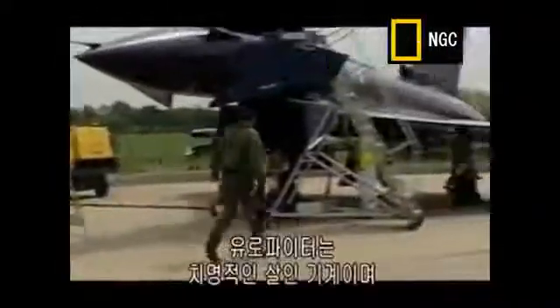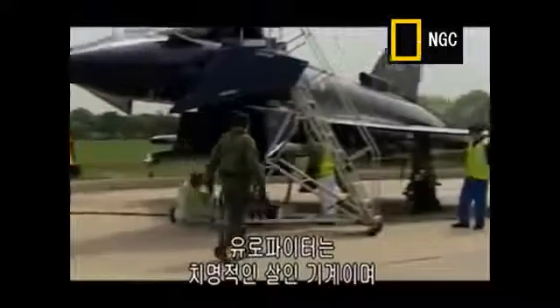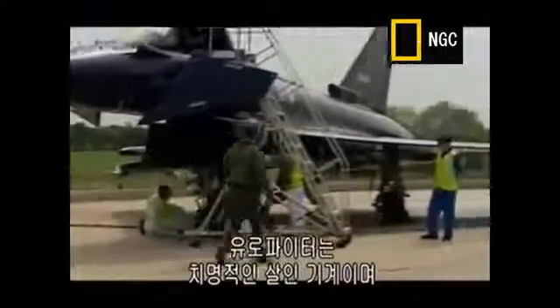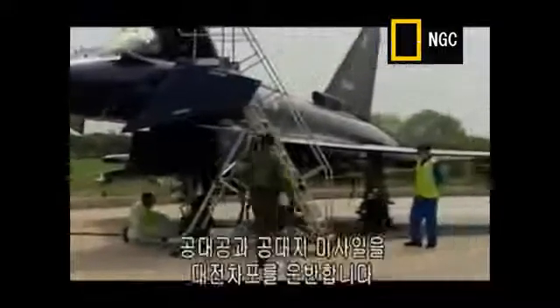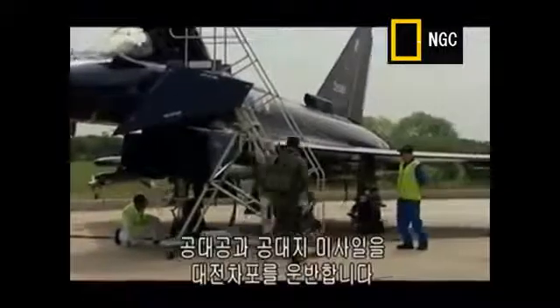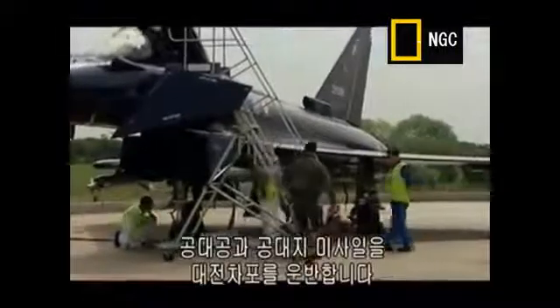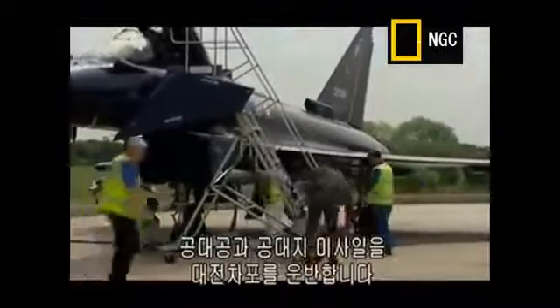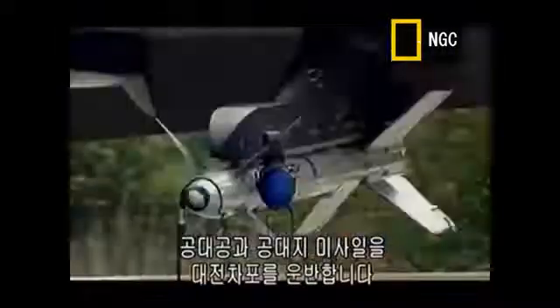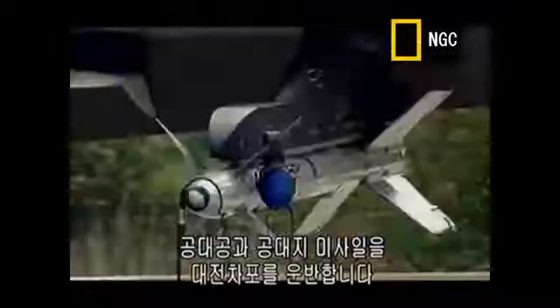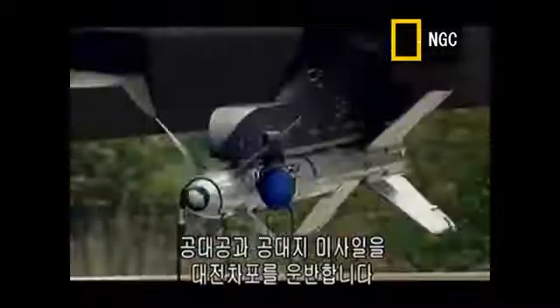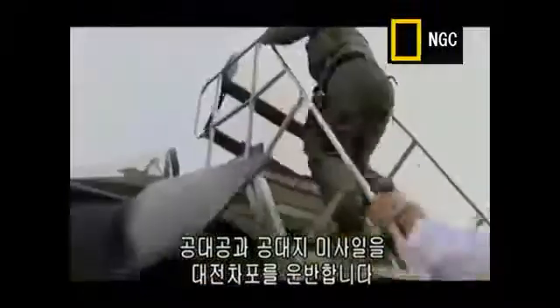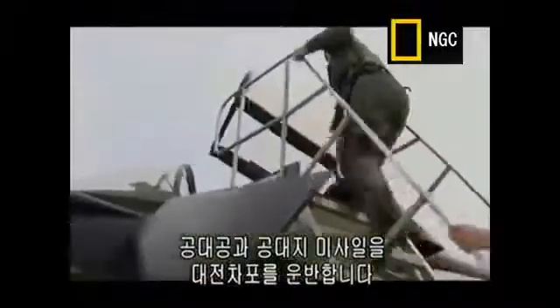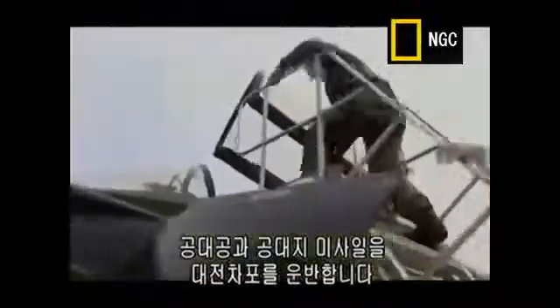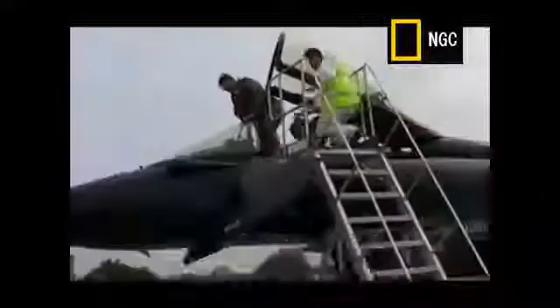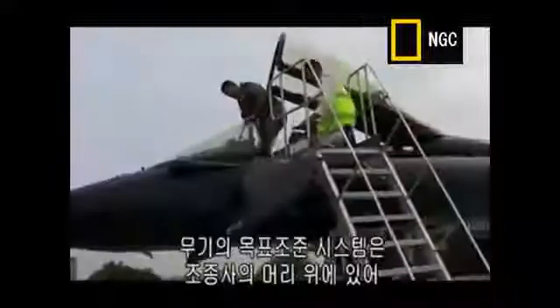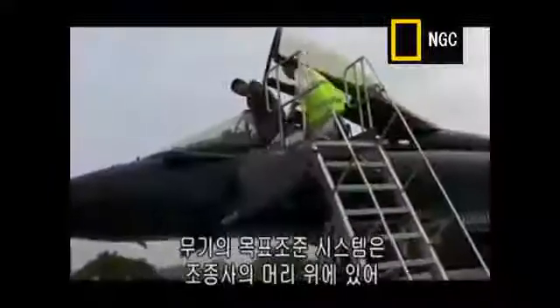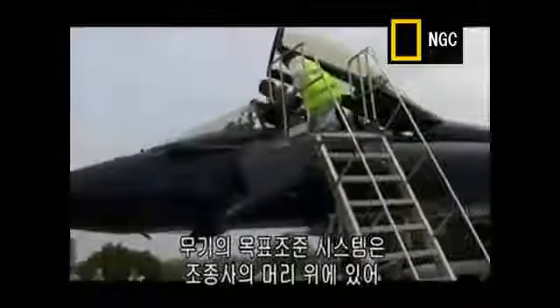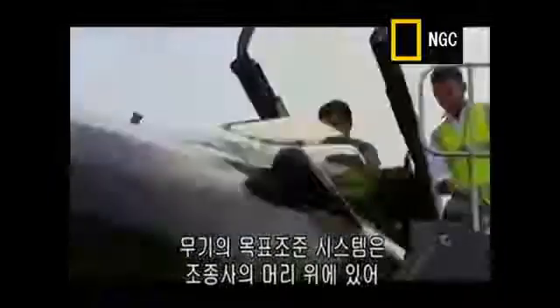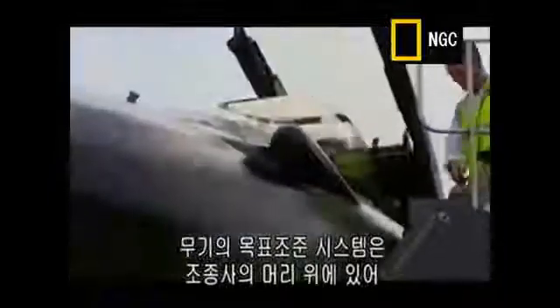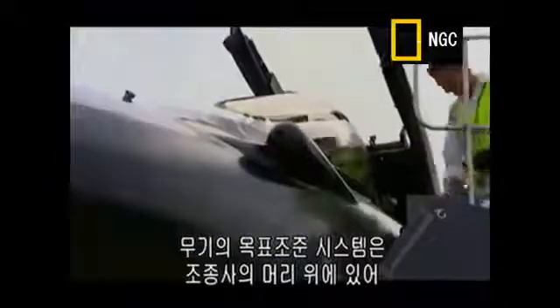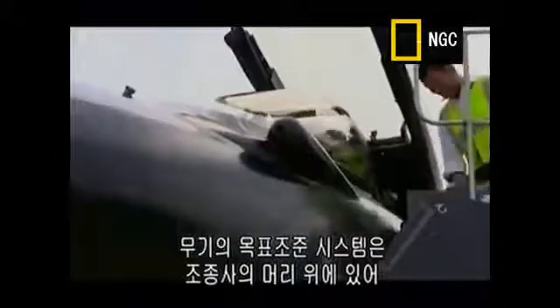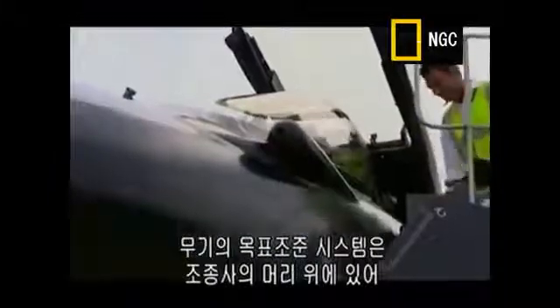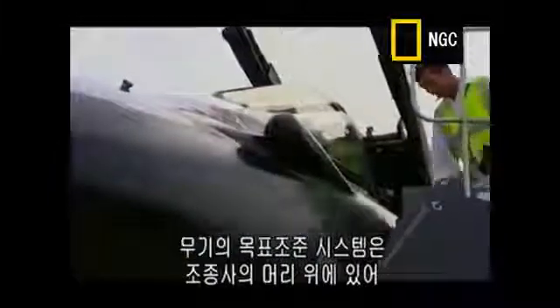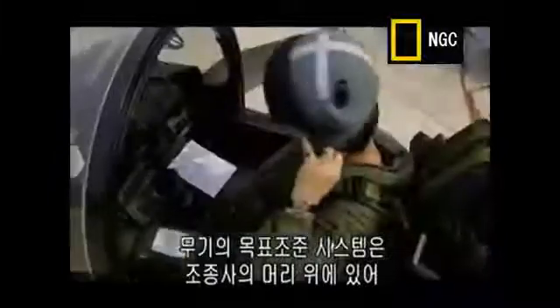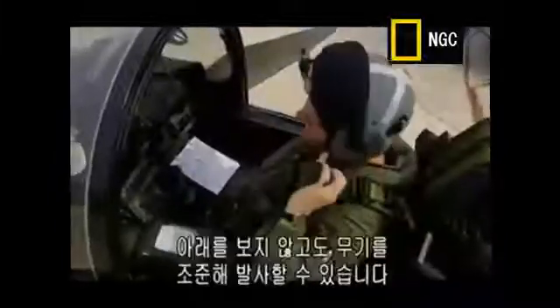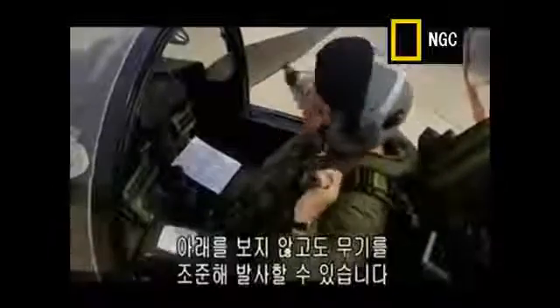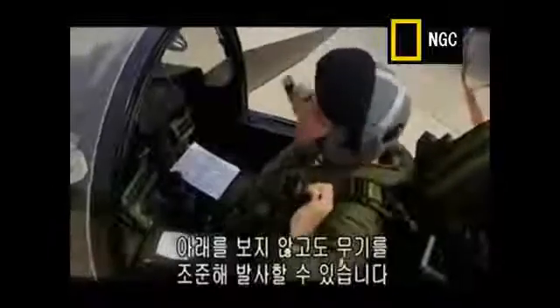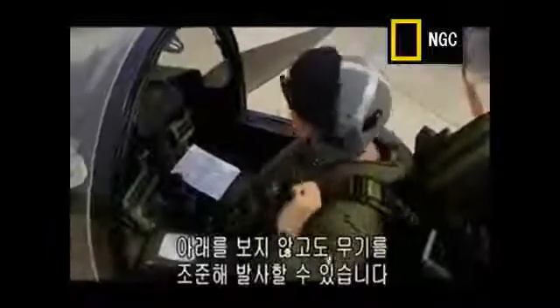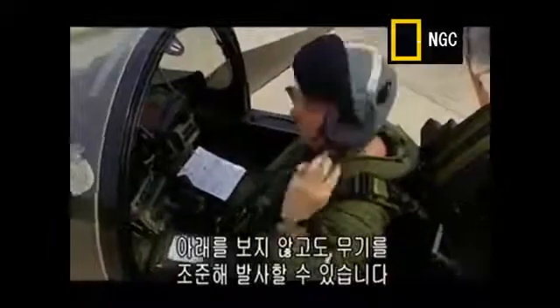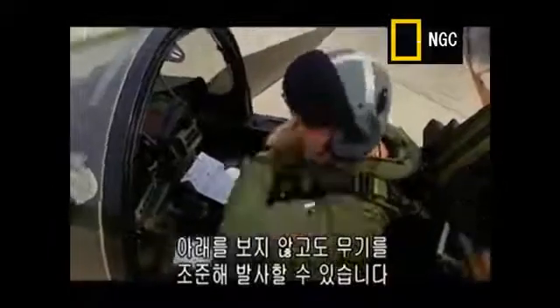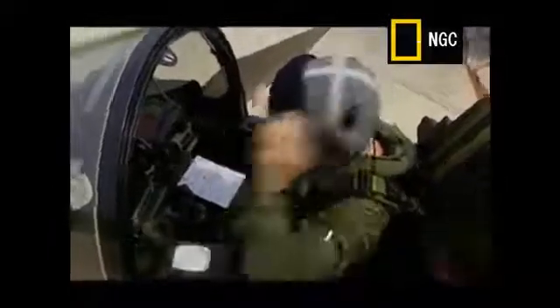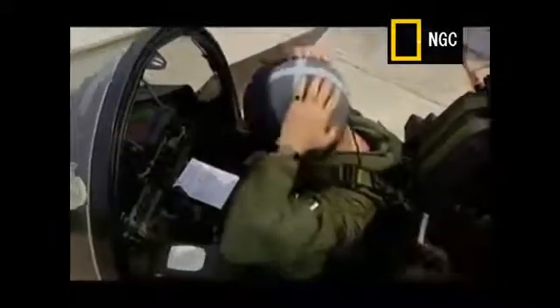The Eurofighter is a lethal killing machine and can carry air-to-air missiles, air-to-surface missiles, and anti-tank bombs. The targeting systems for these weapons appear on a head-up display or inside the pilot's visor, so they can aim and fire them without ever having to look down.